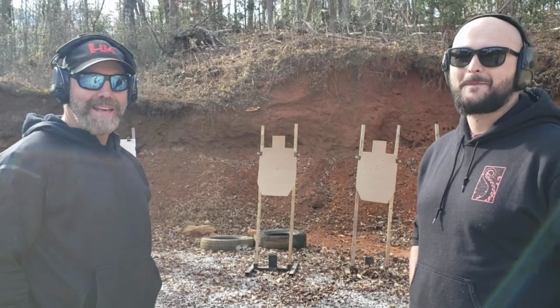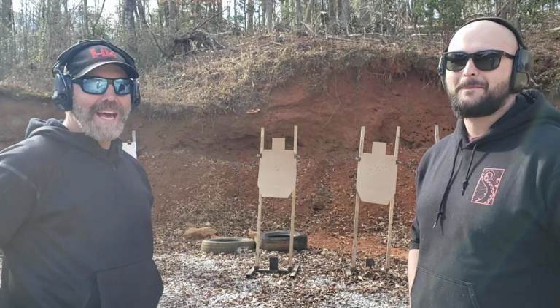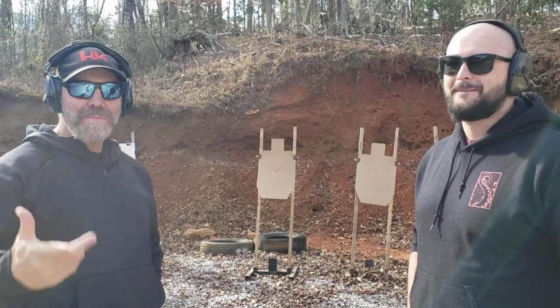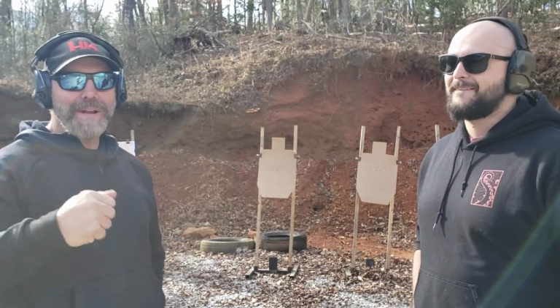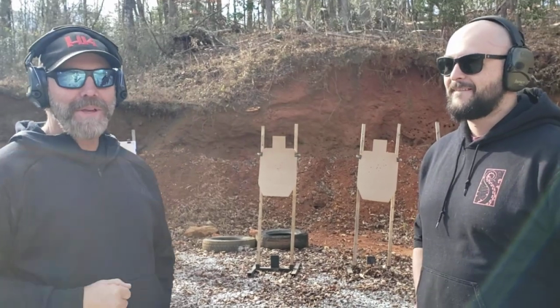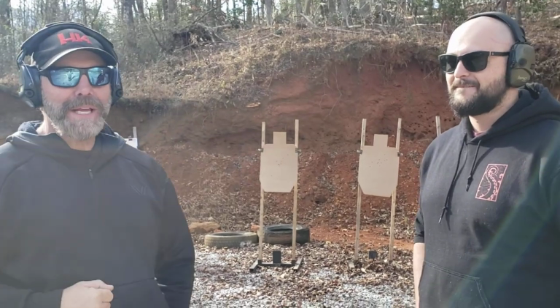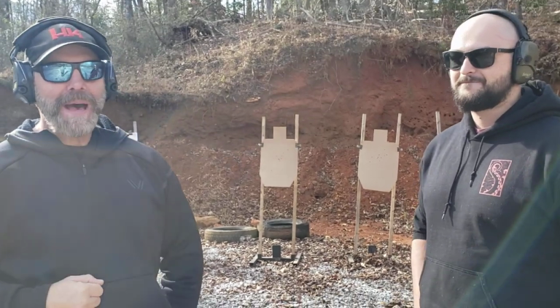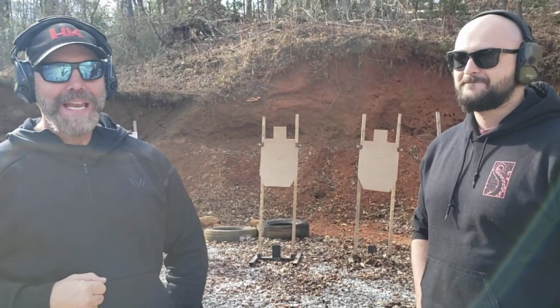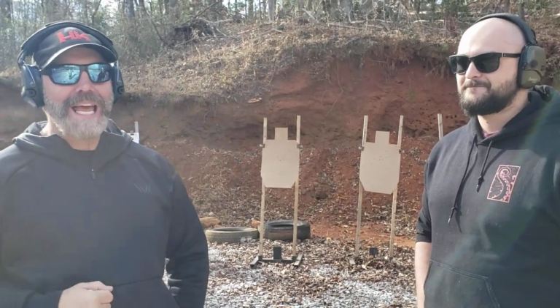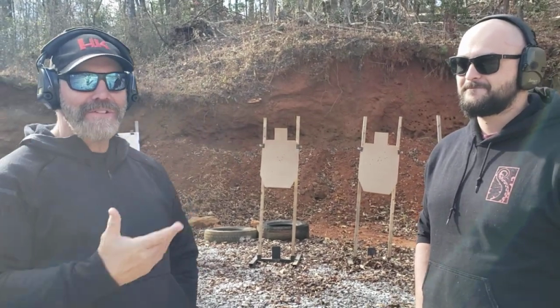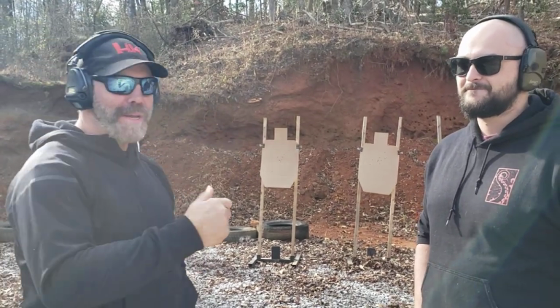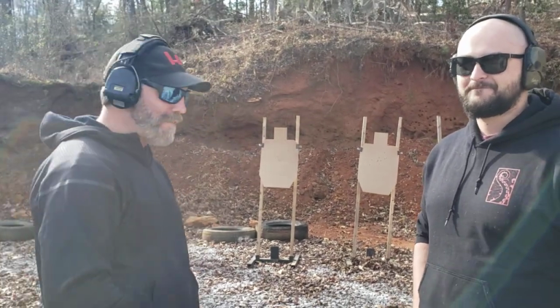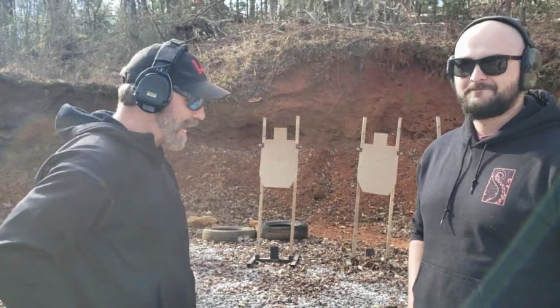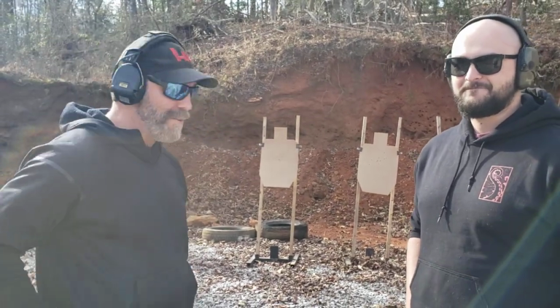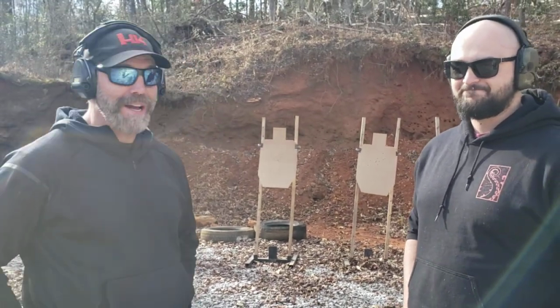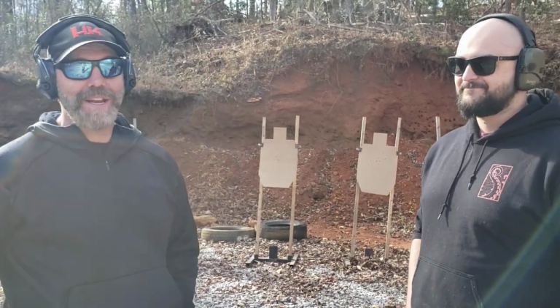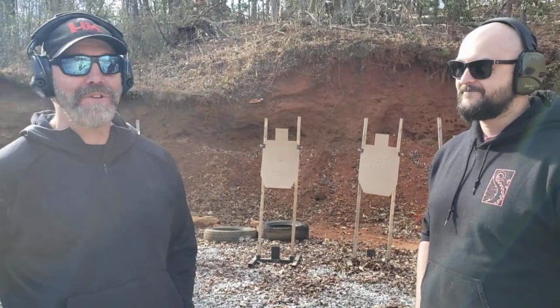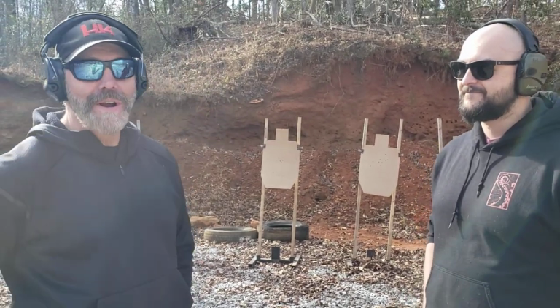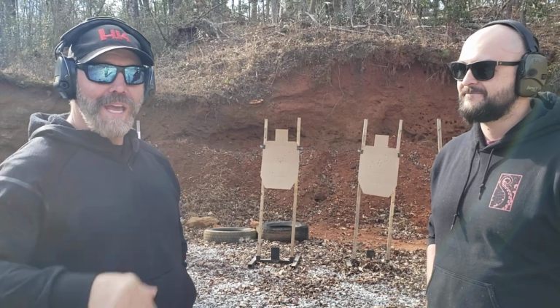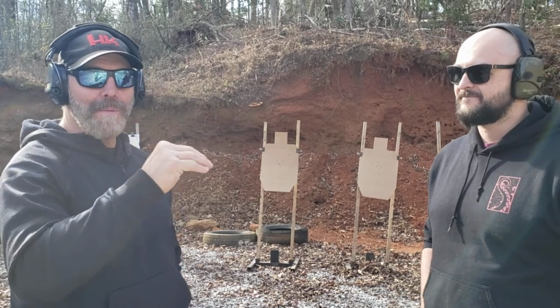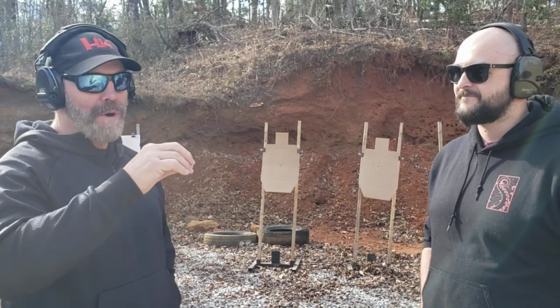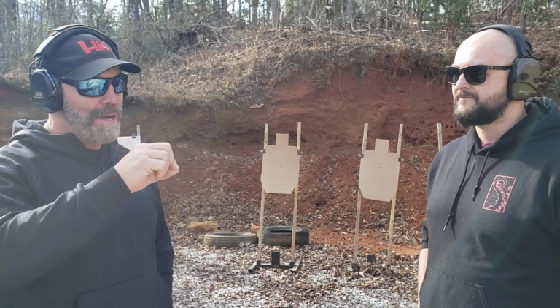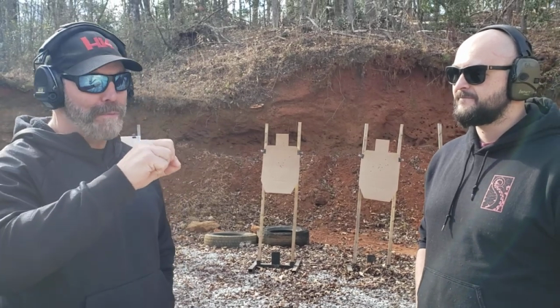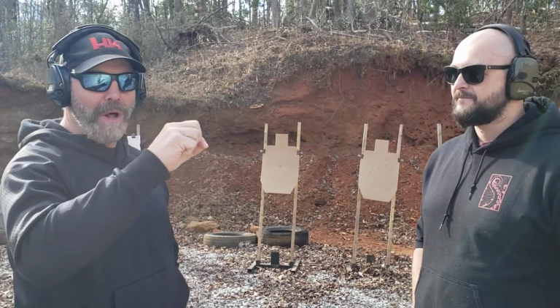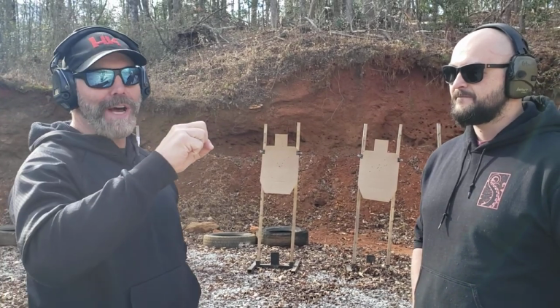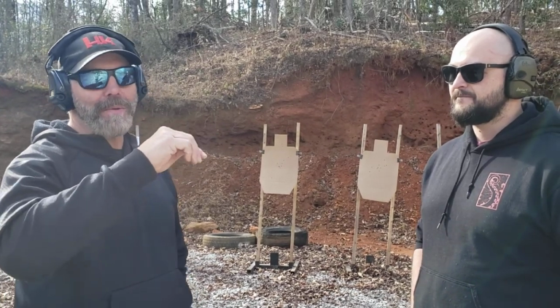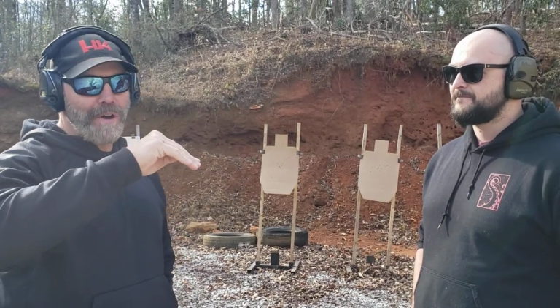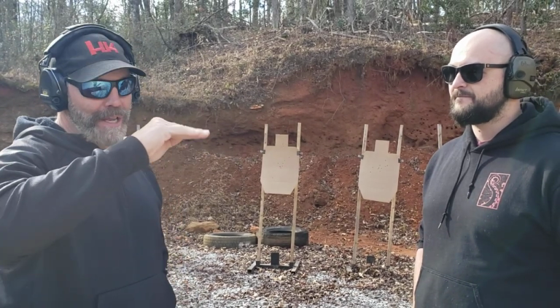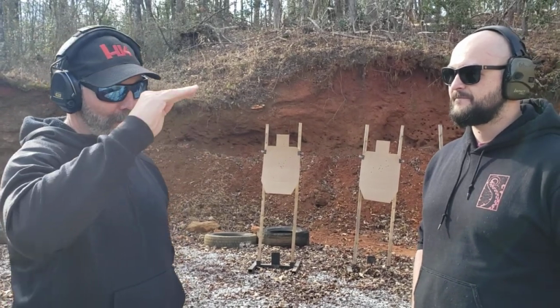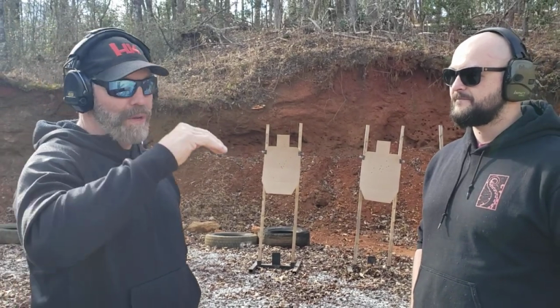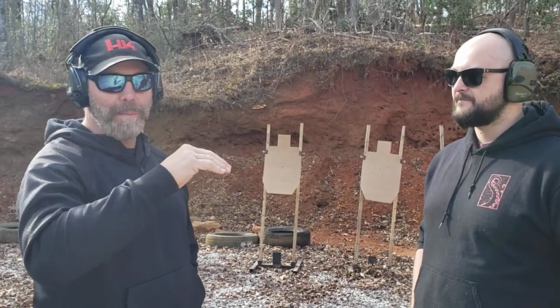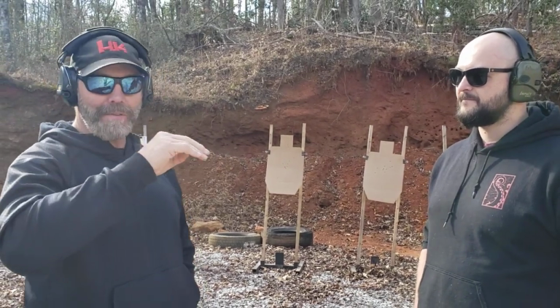Hey guys, Brian Hill with The Complete Combatant, and this is my good friend Getty, who's an outstanding shooter. We've been working on some dwell time that we saw in his recoil process.